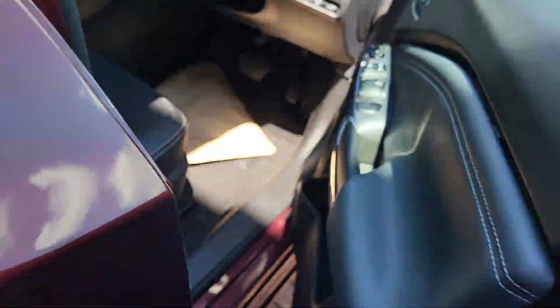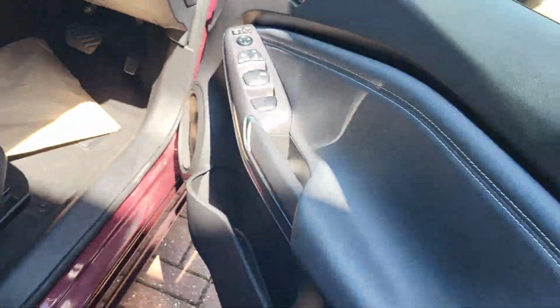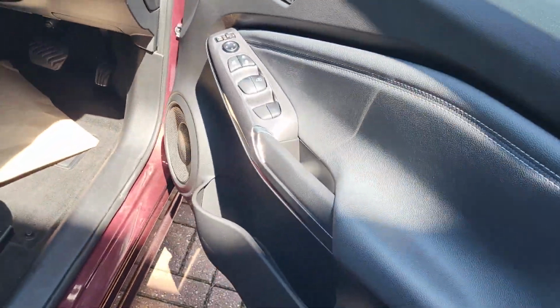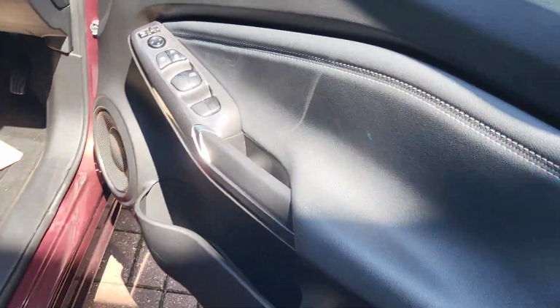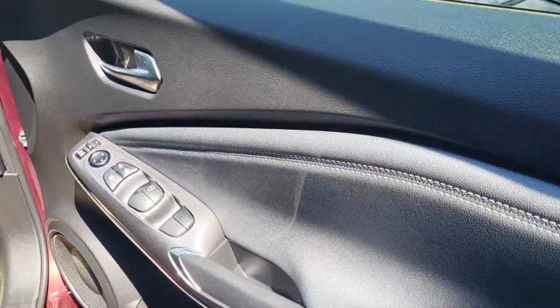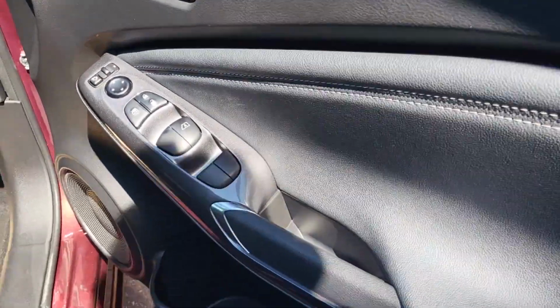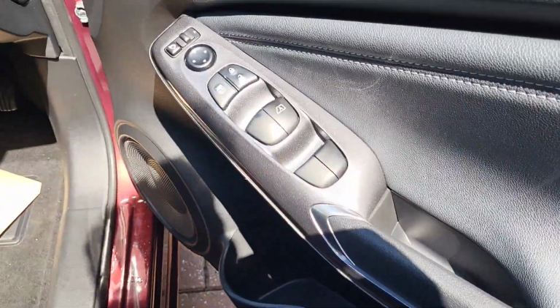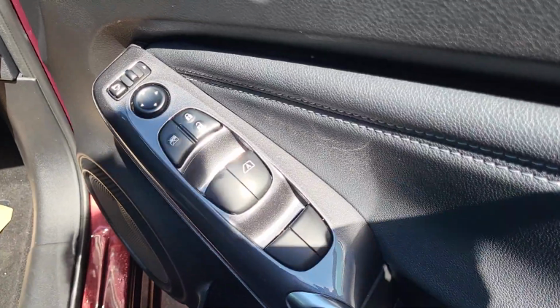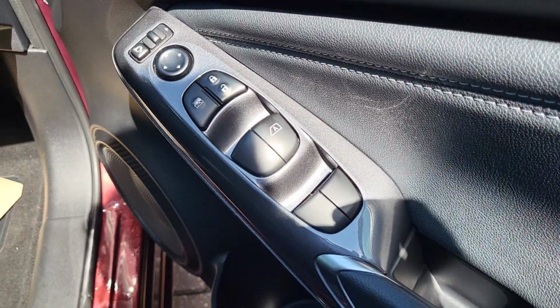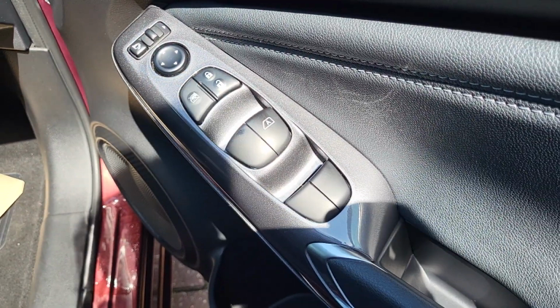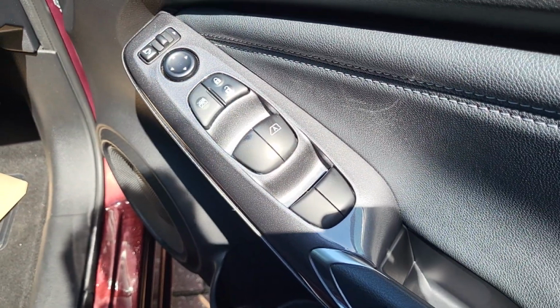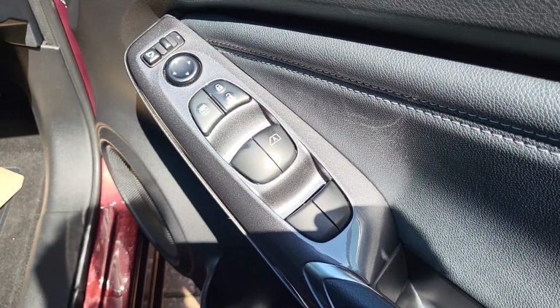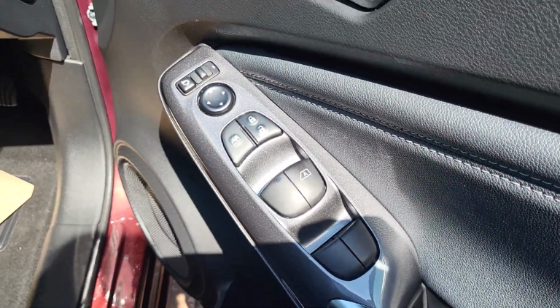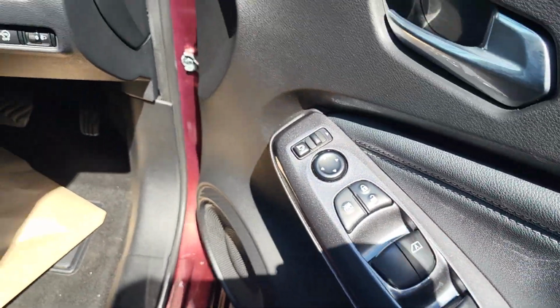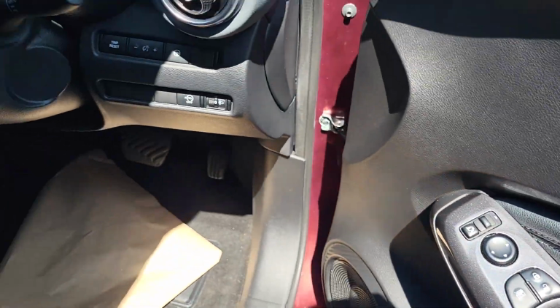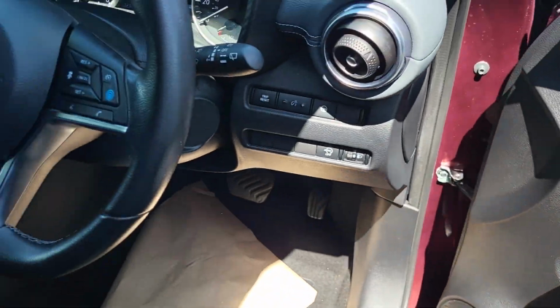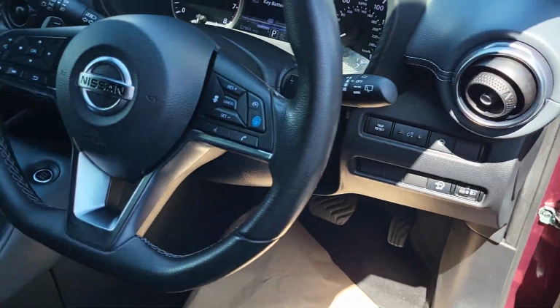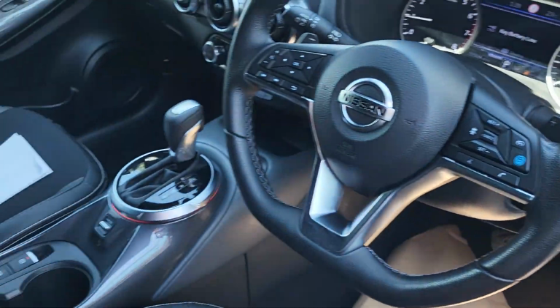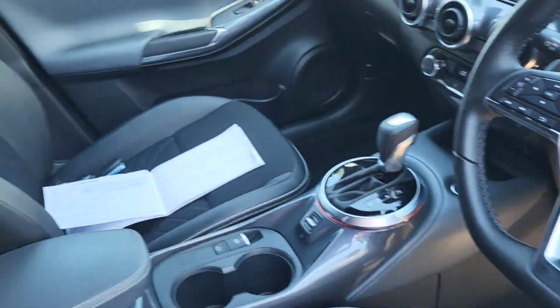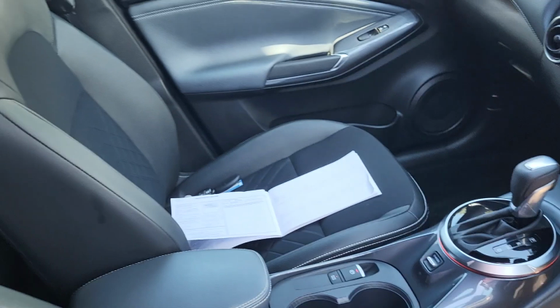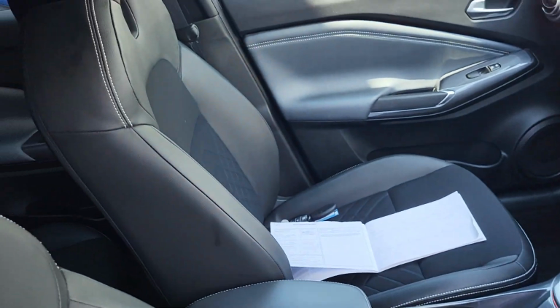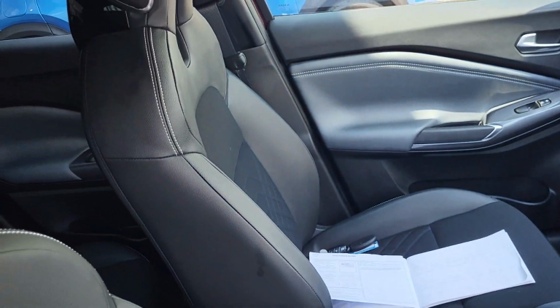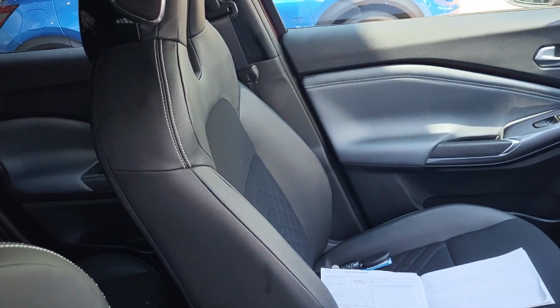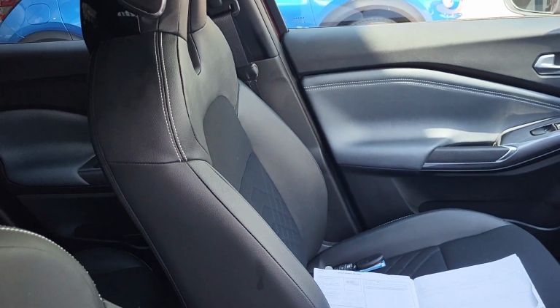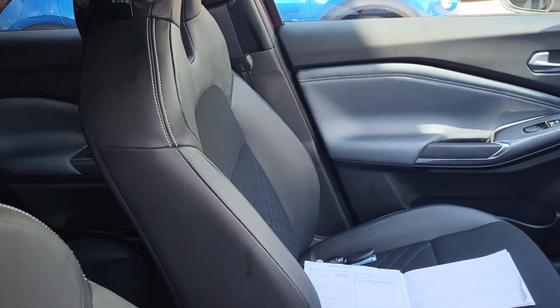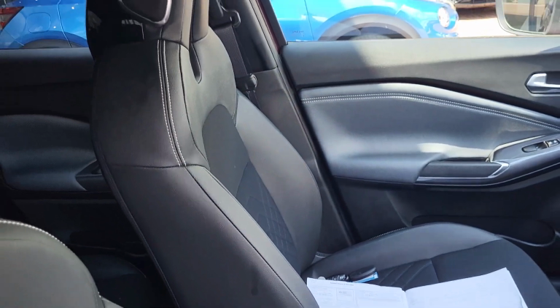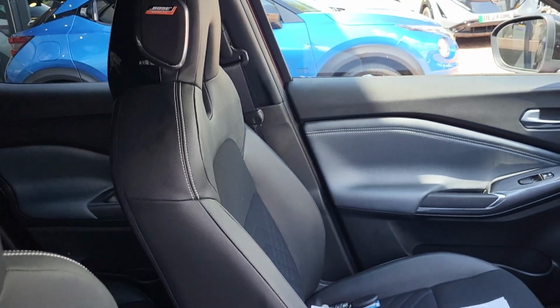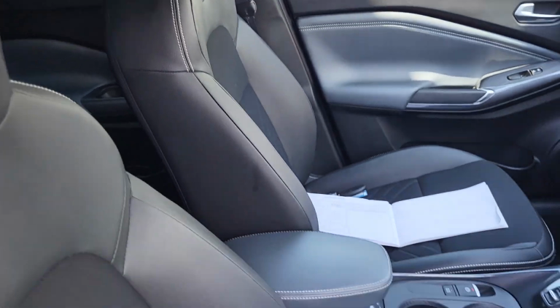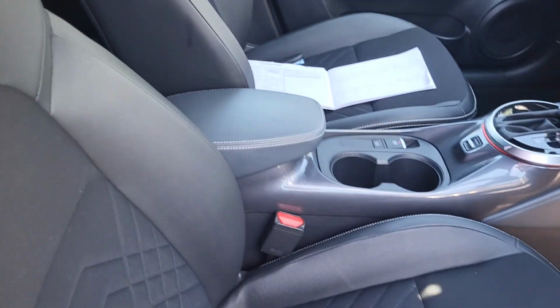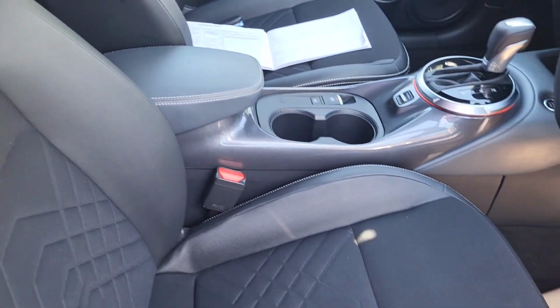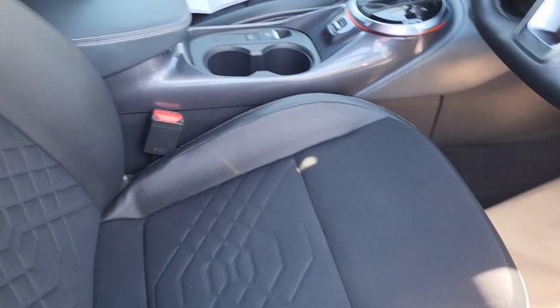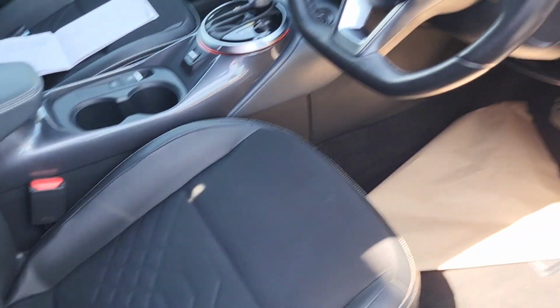On the interior you've got electric windows all around with power folding mirrors, part leather, part material seating with manually adjusted front seats.